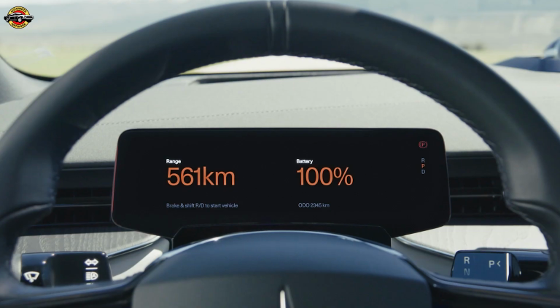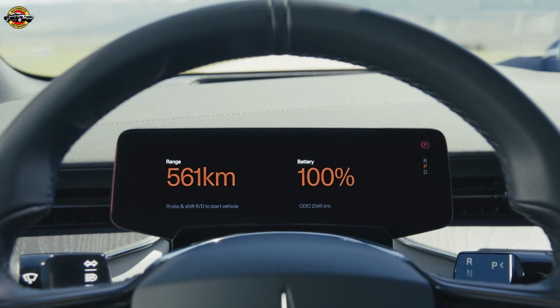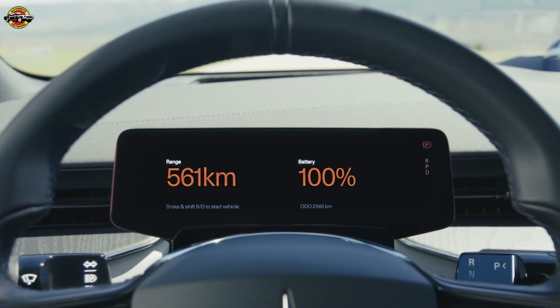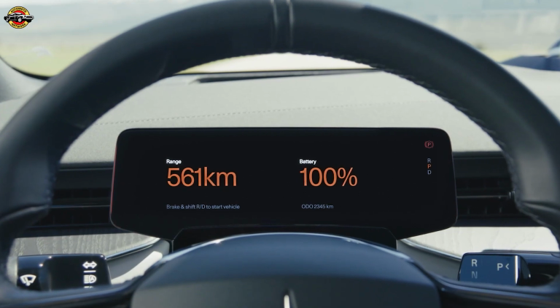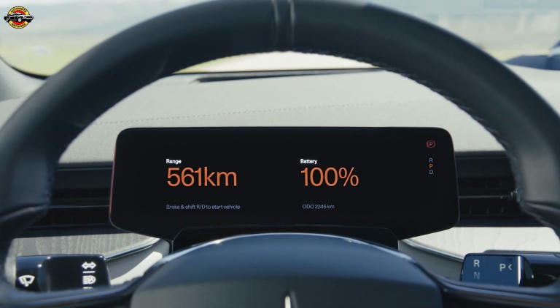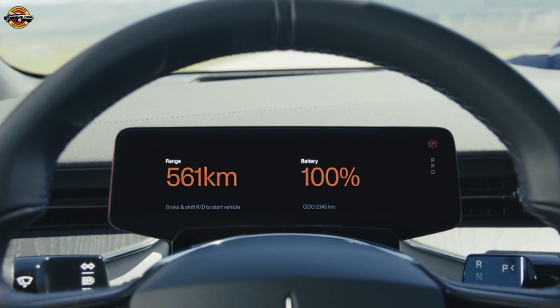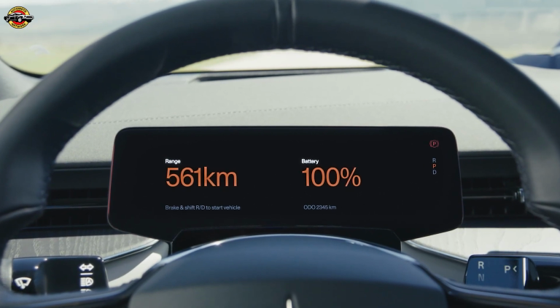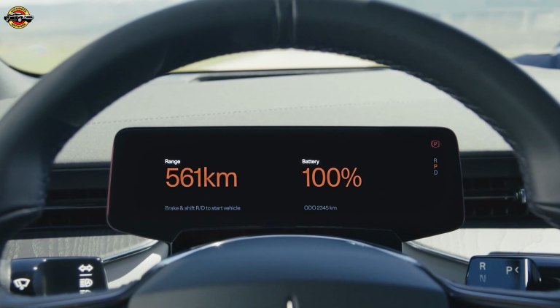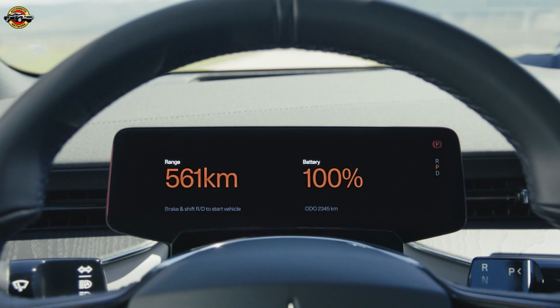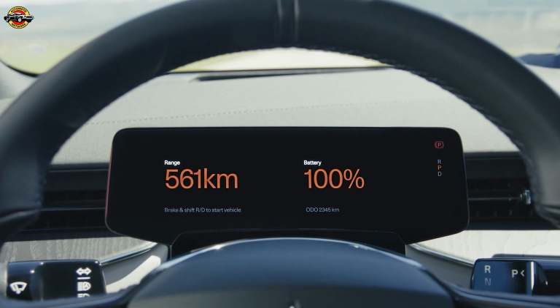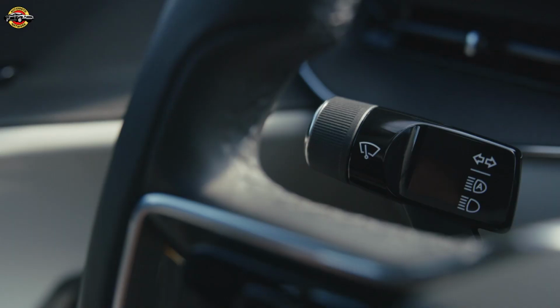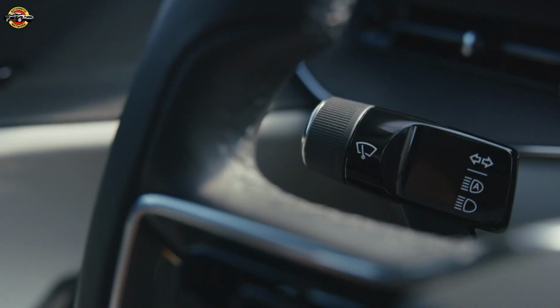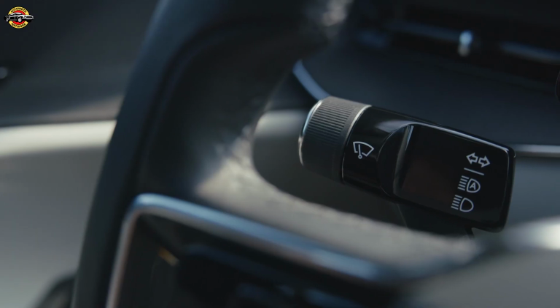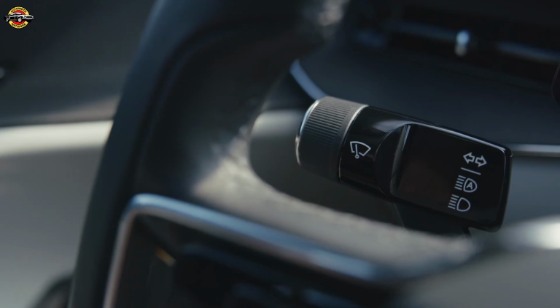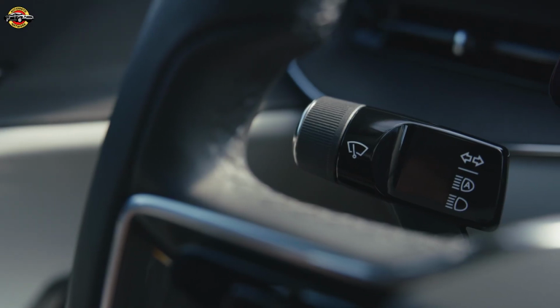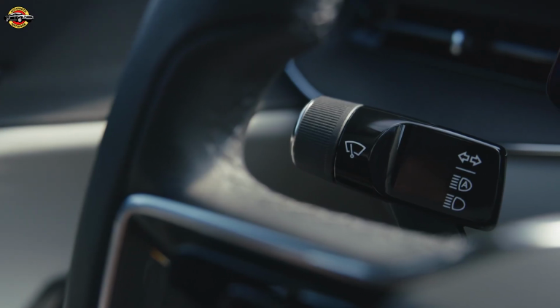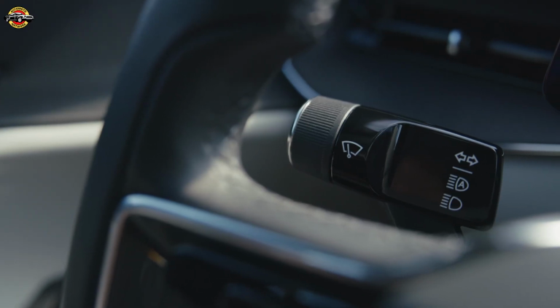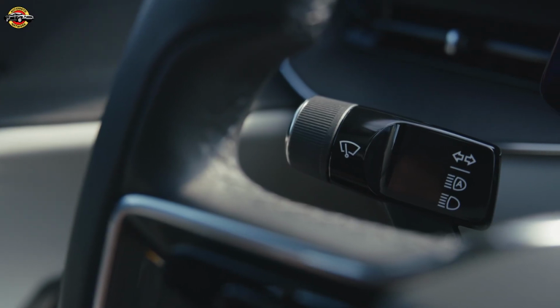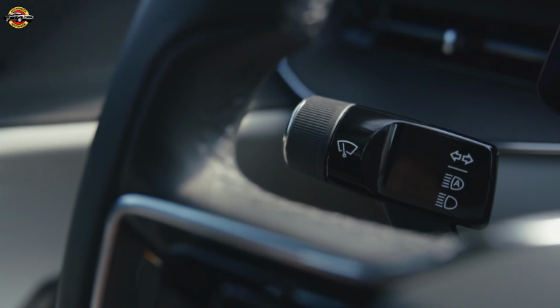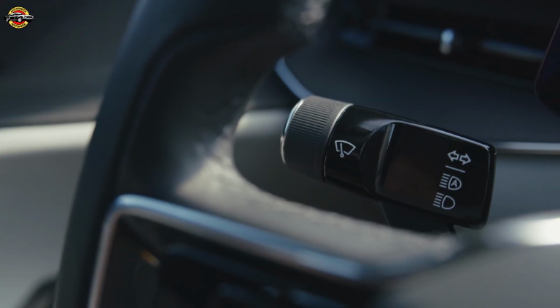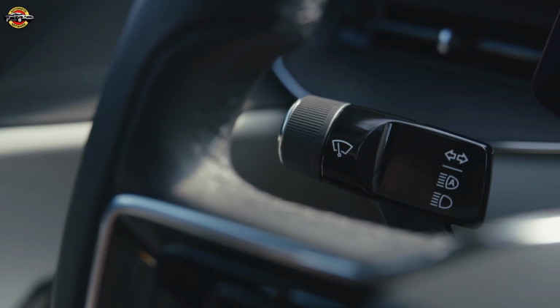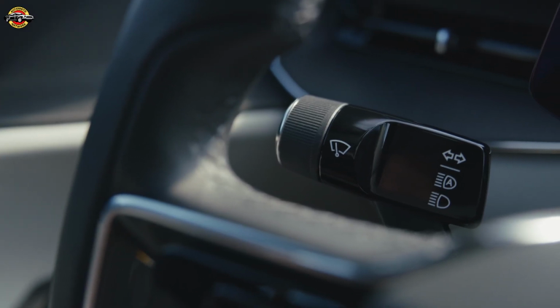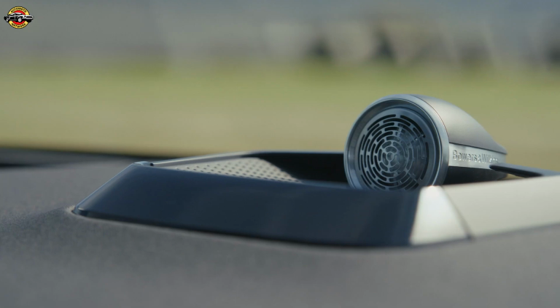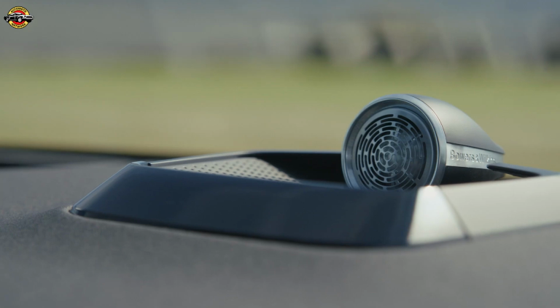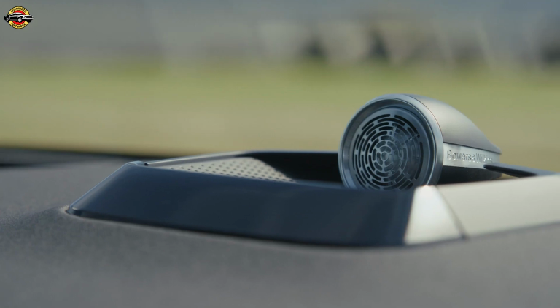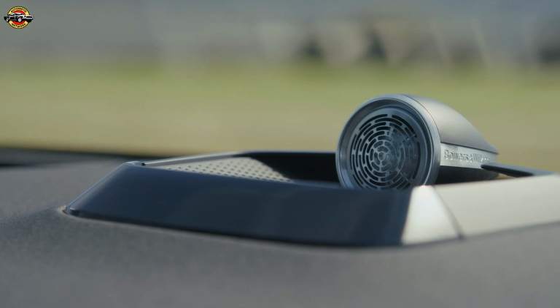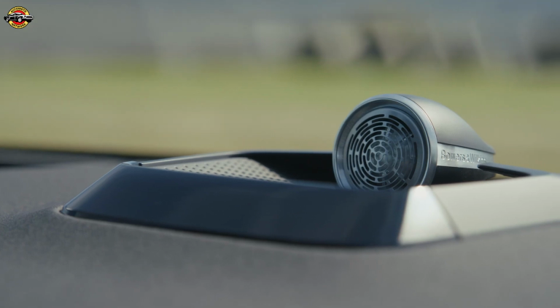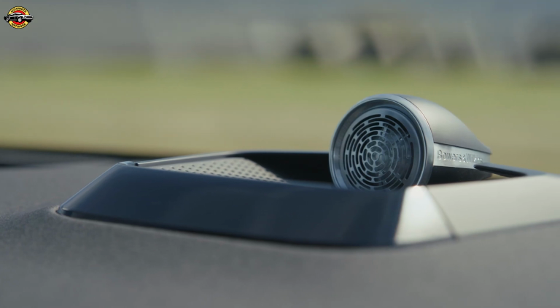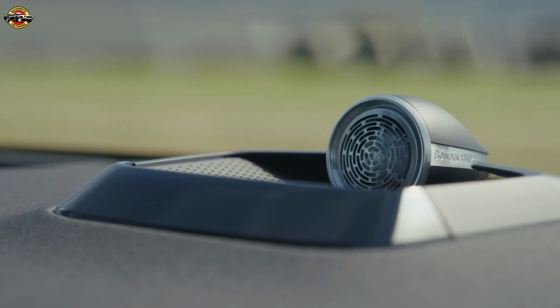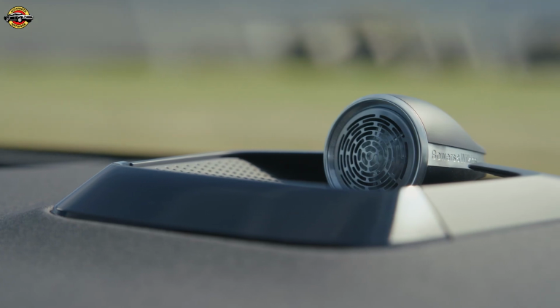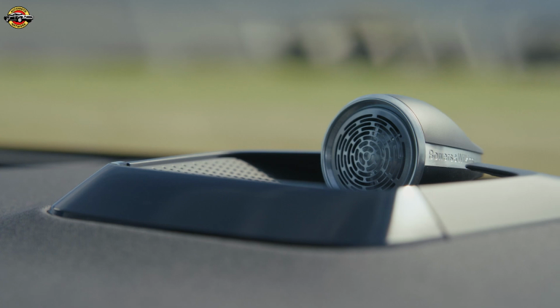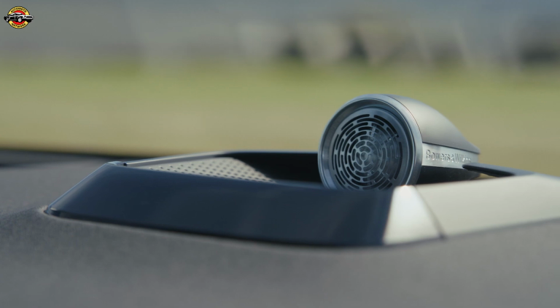Be sure to subscribe for more updates on groundbreaking EVs like the Polestar 3. Let us know in the comments — would you take this winter champion for a spin?